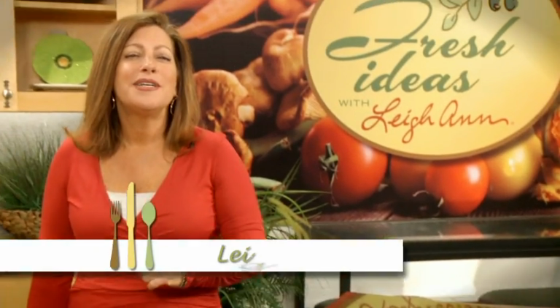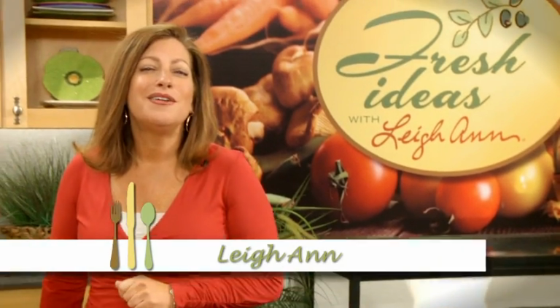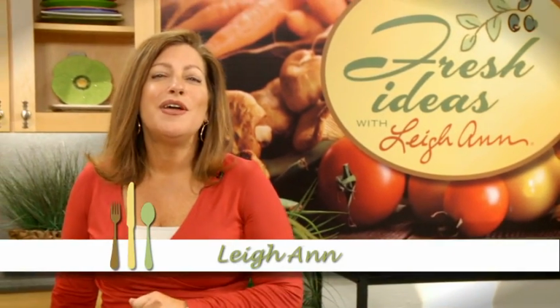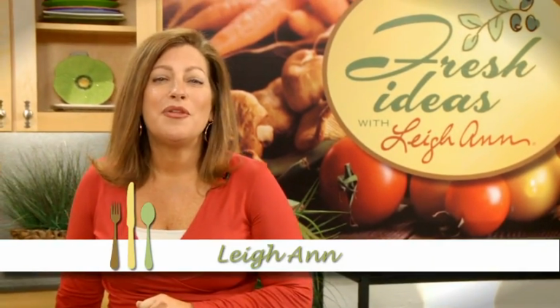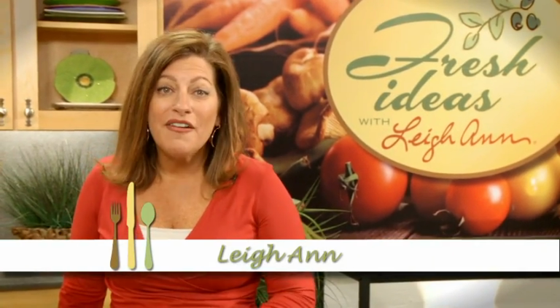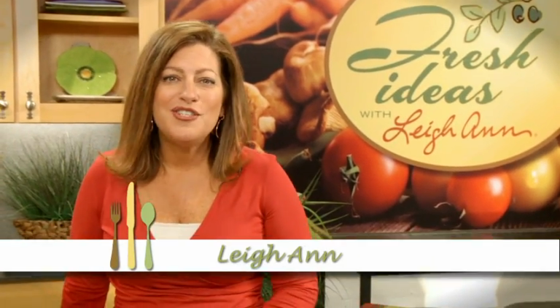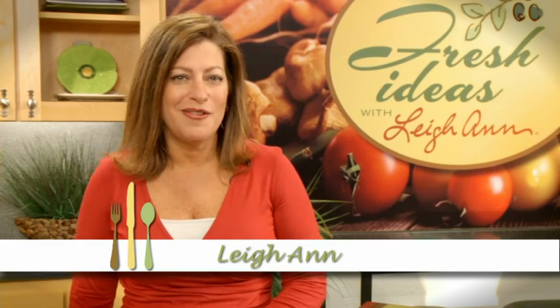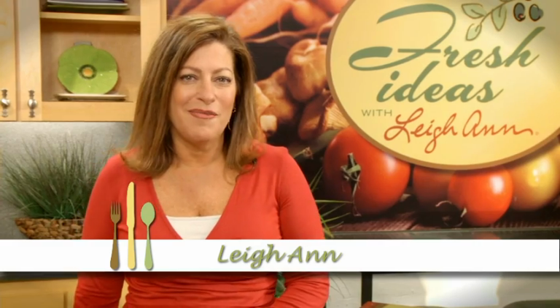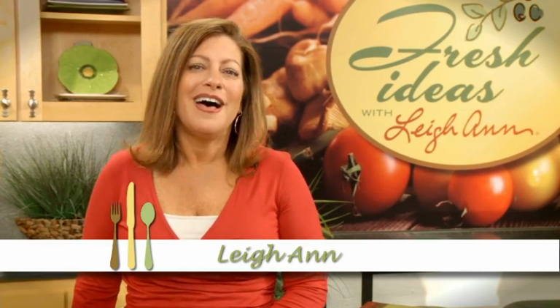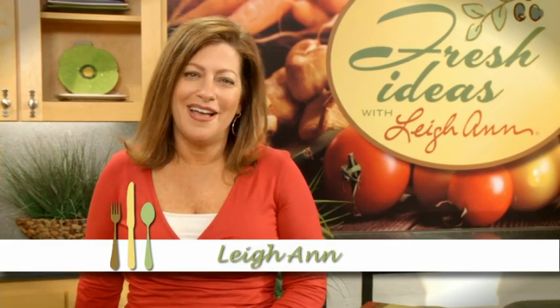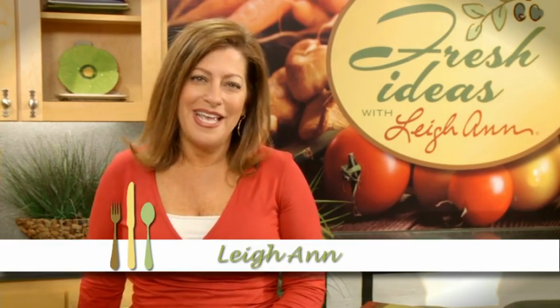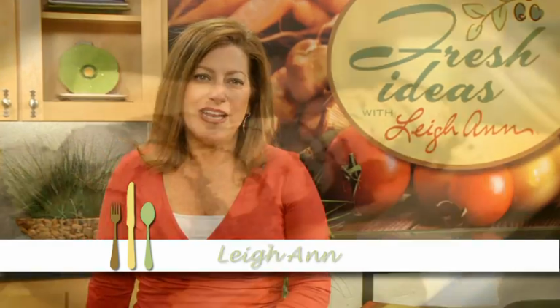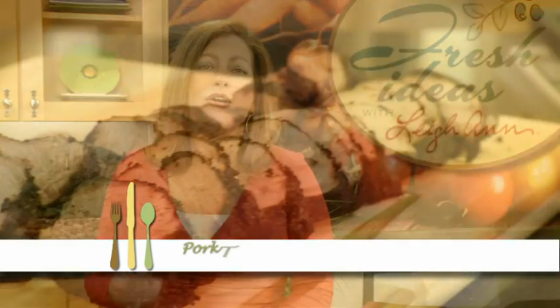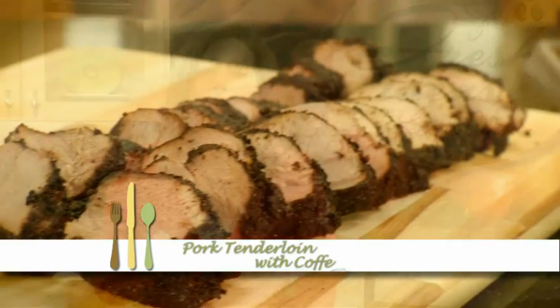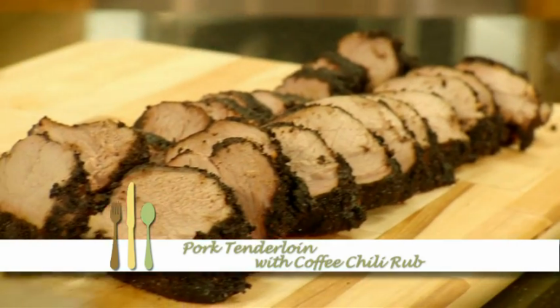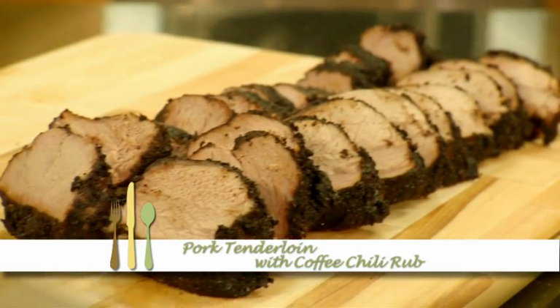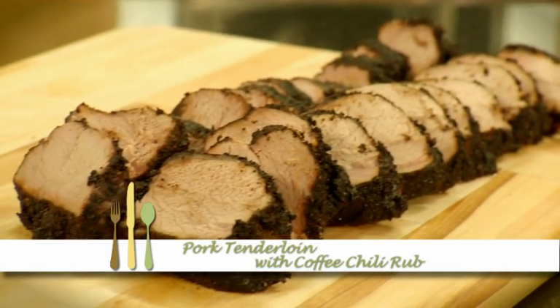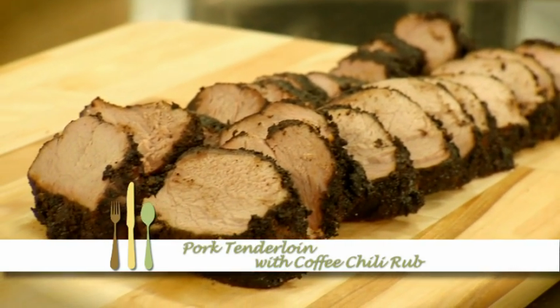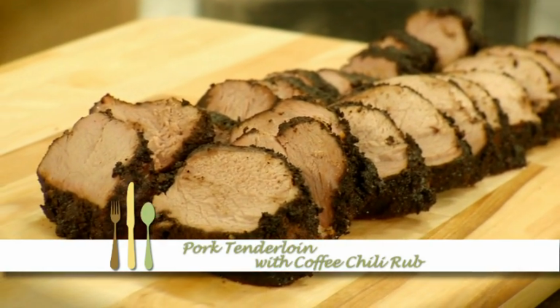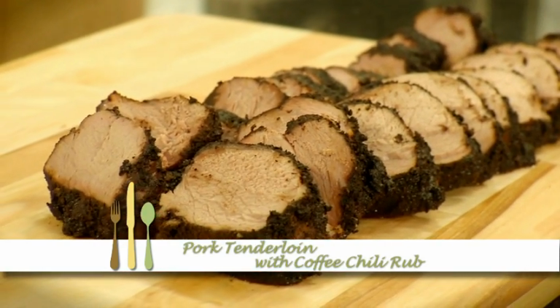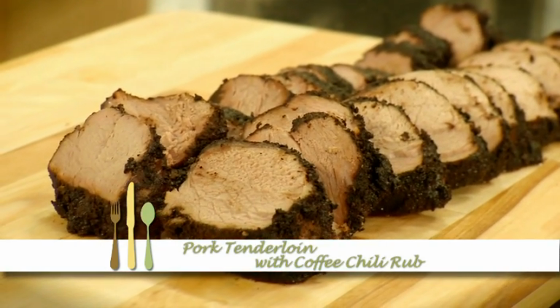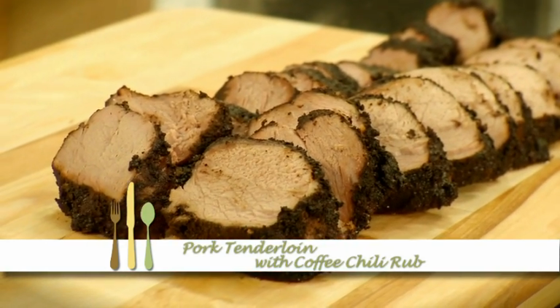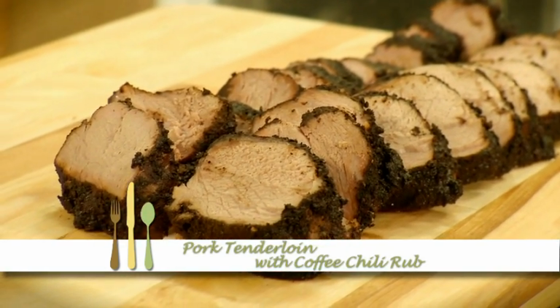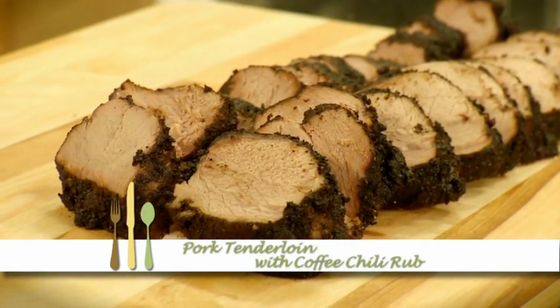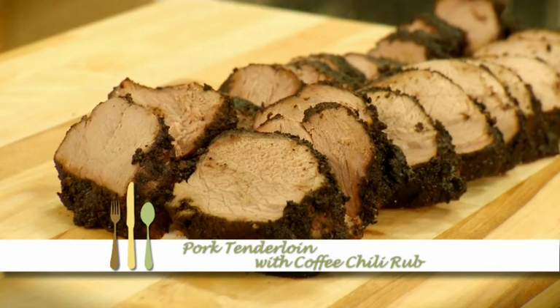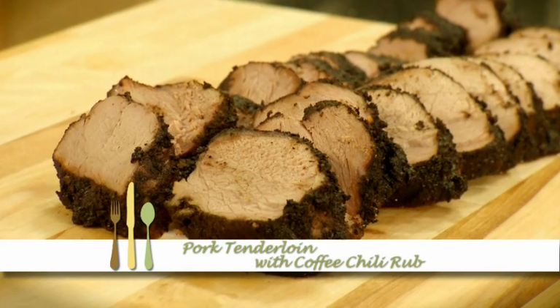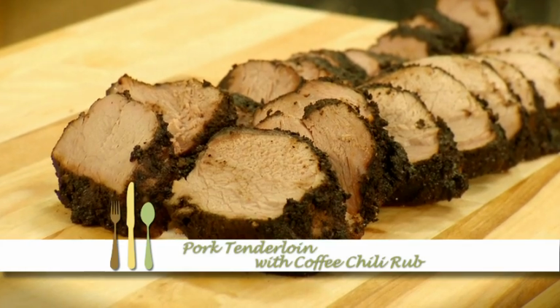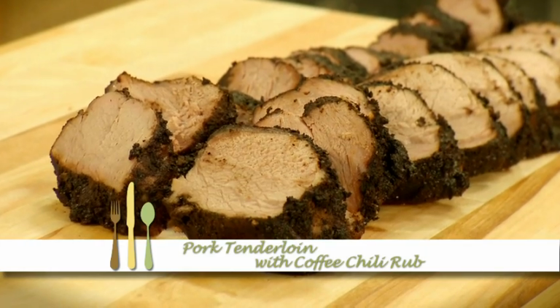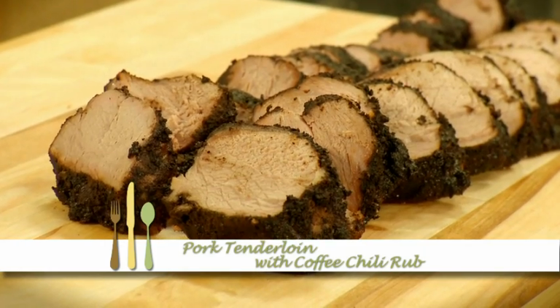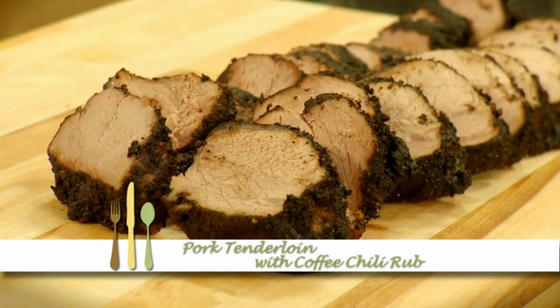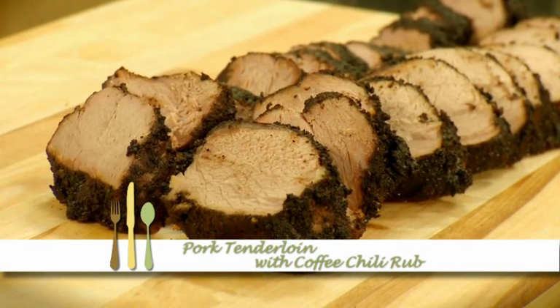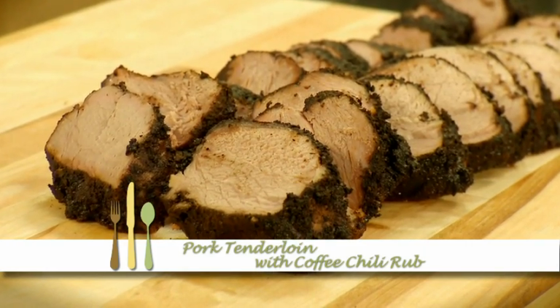Pork Tenderloin with Coffee Chili Rub. Hi, I'm Leanne. Cocoa, chili, and coffee make a dynamite rub for pork tenderloin. This could become your new favorite.